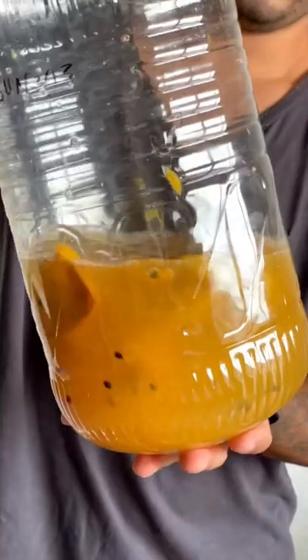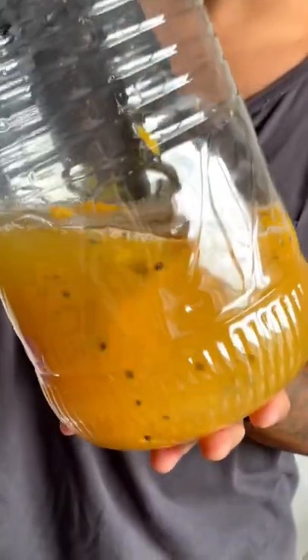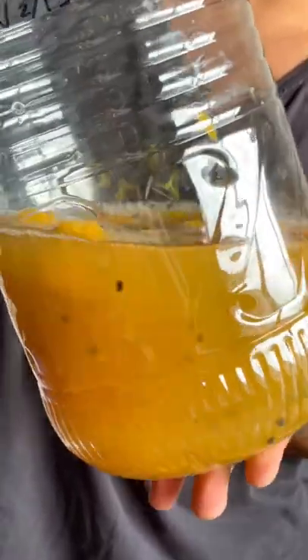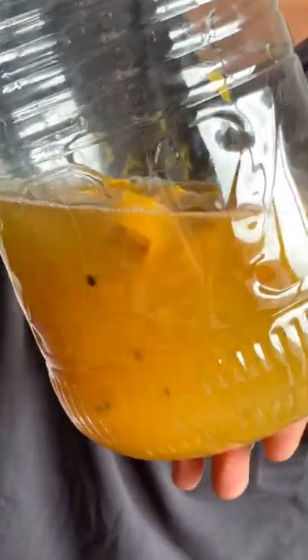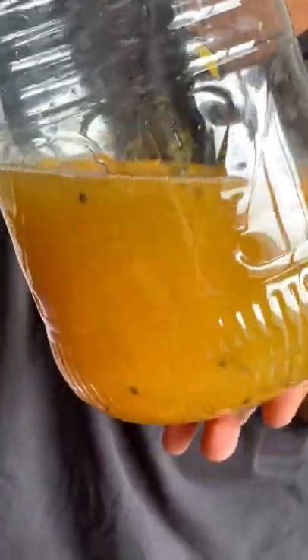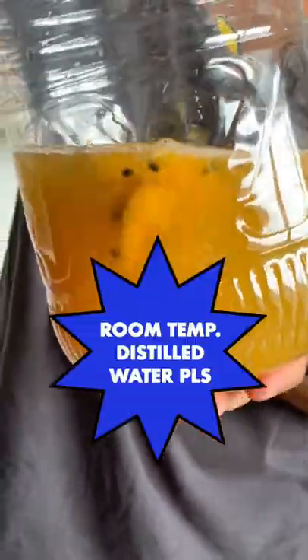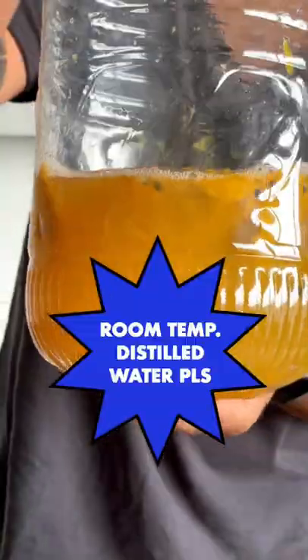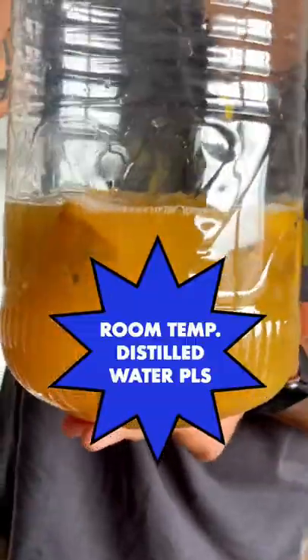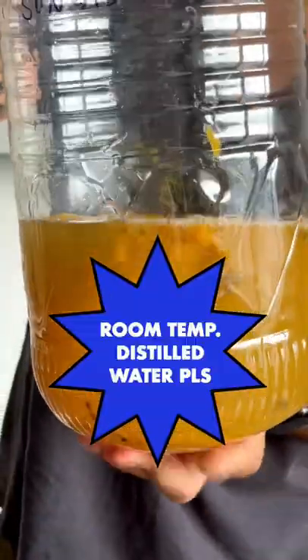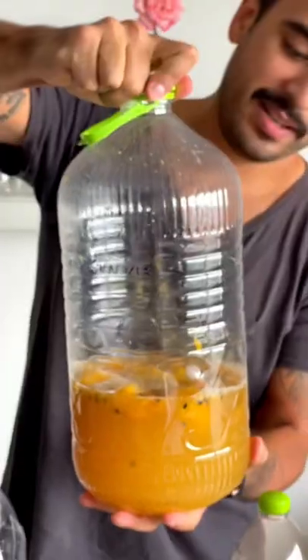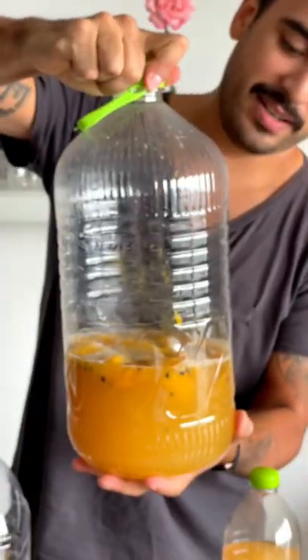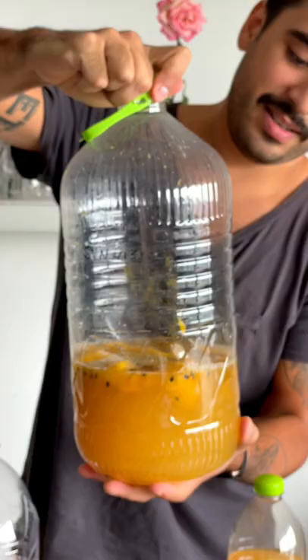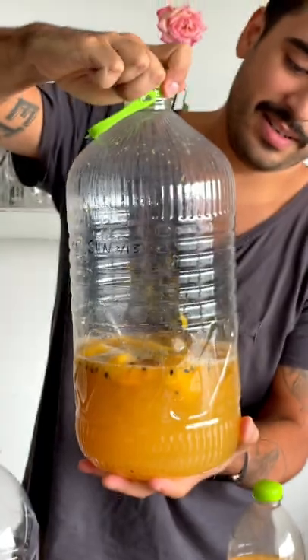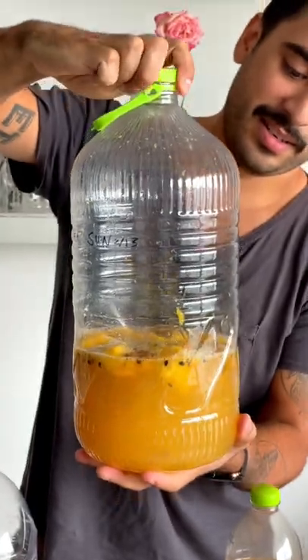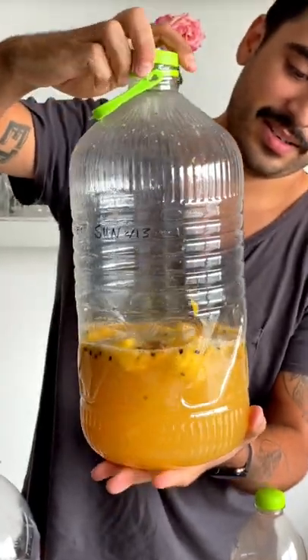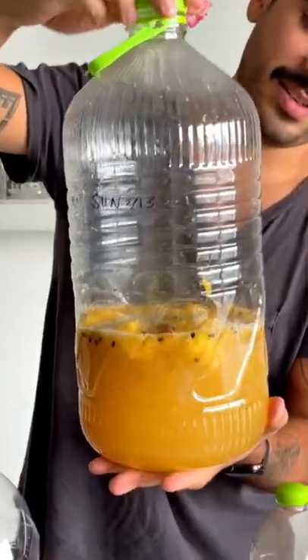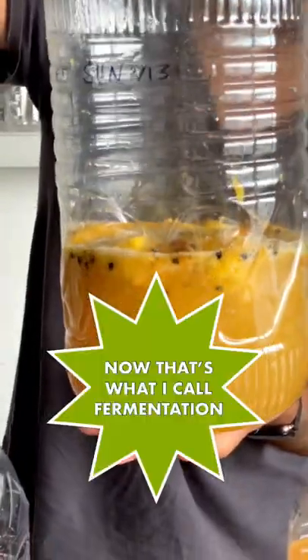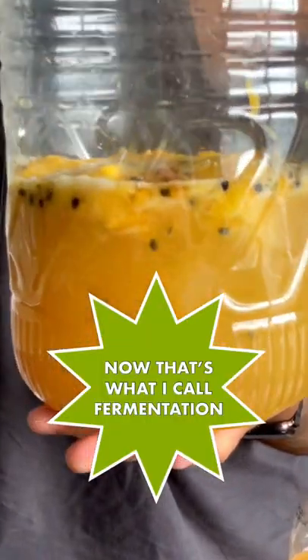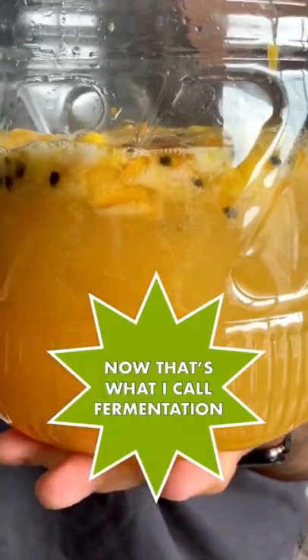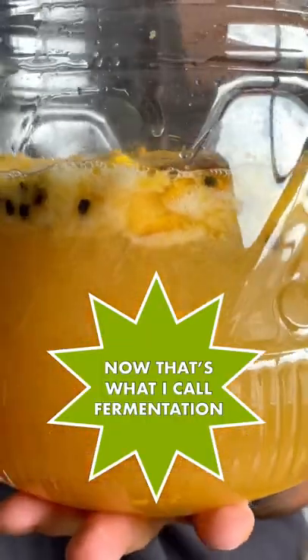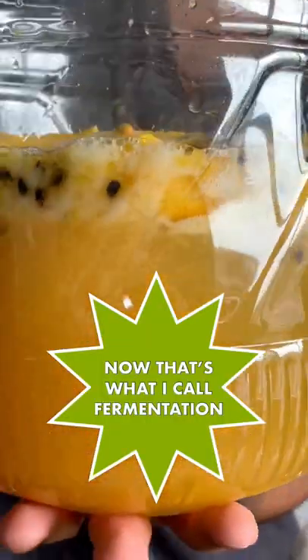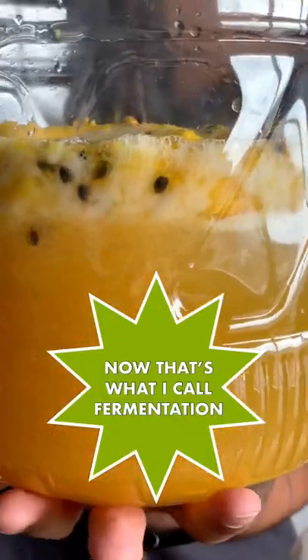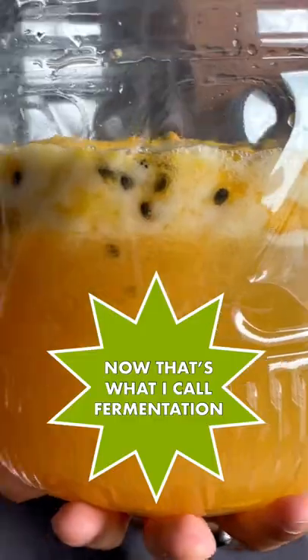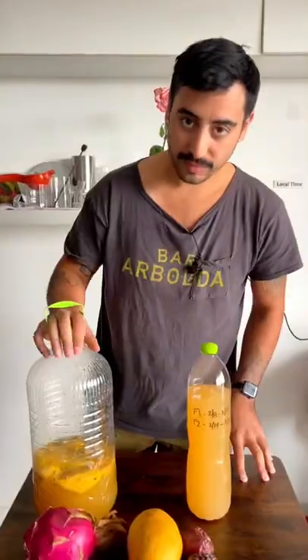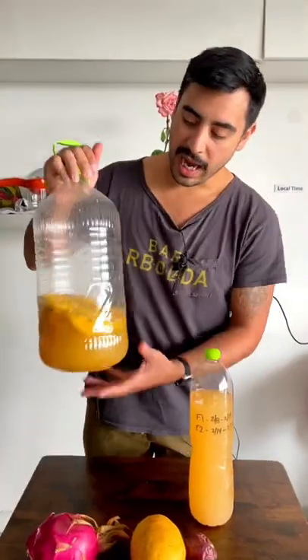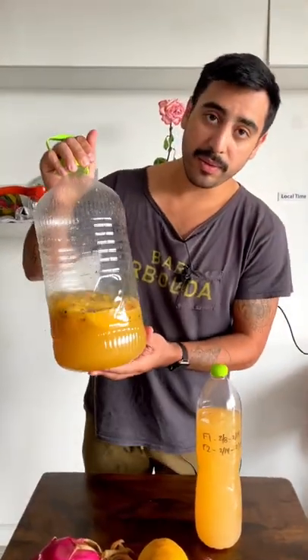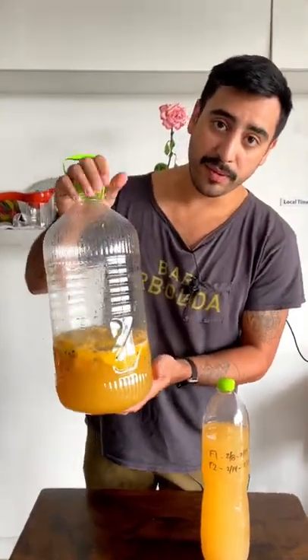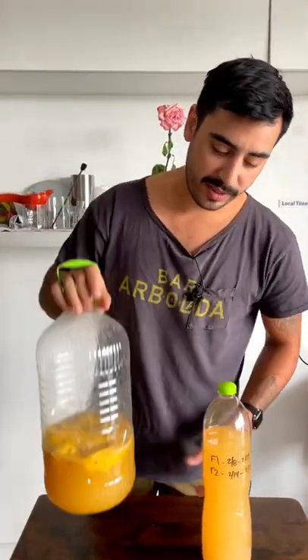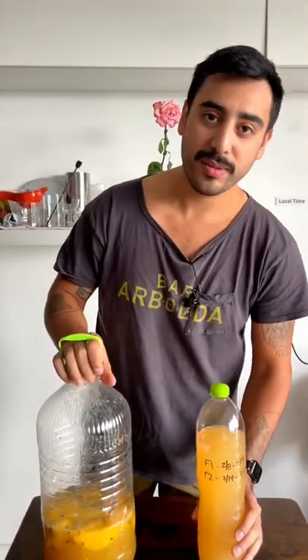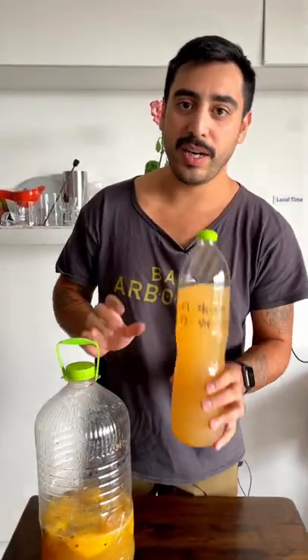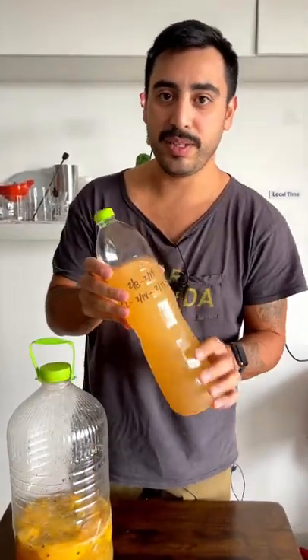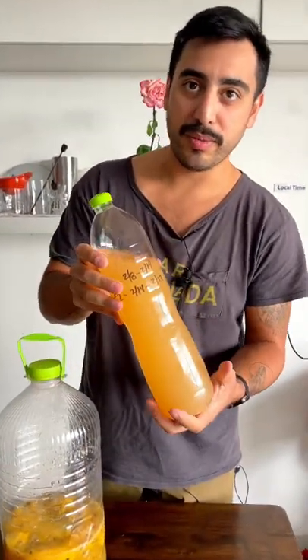Next, you're going to add about four or five cups of water and let it go for about a week. Make sure you stir it and burp it every day. After about a week of fermenting, strain it off and put it into a new bottle.